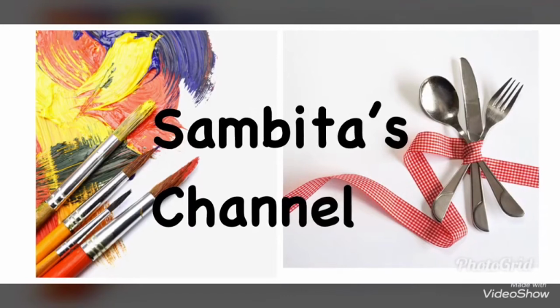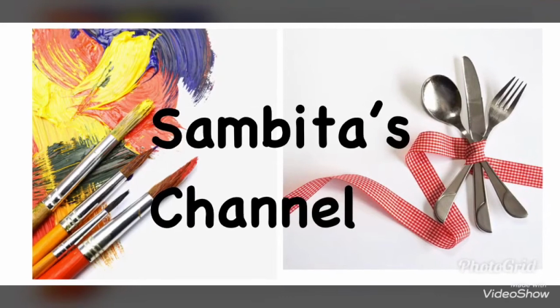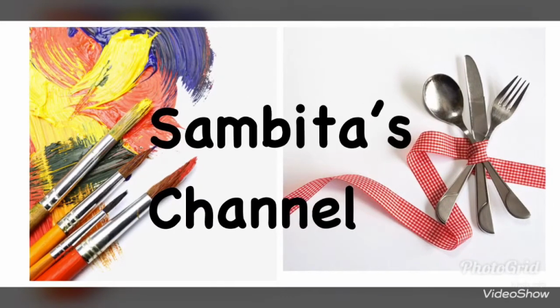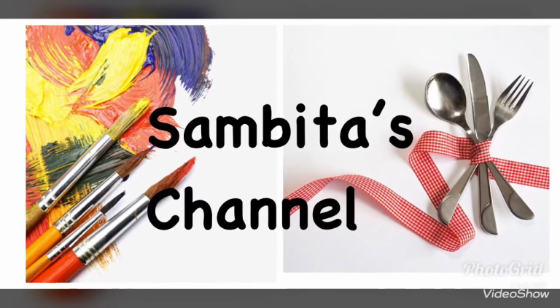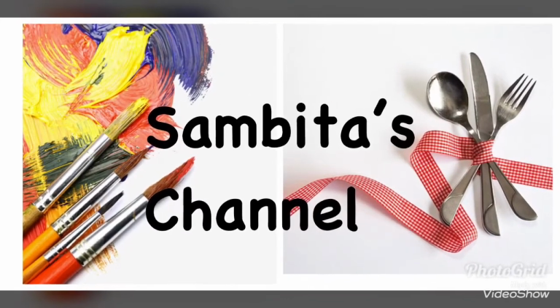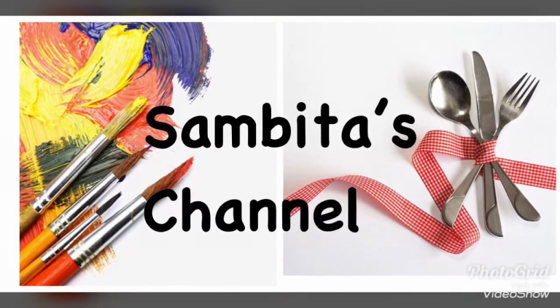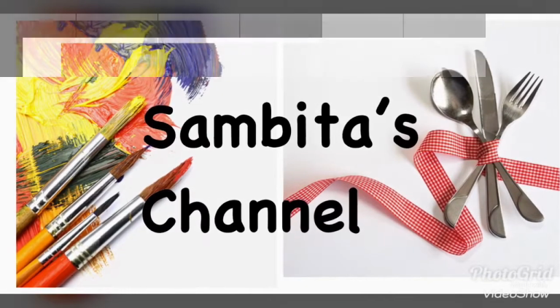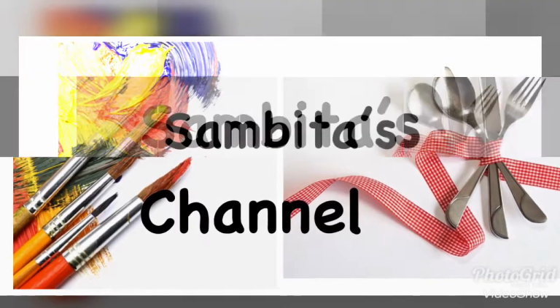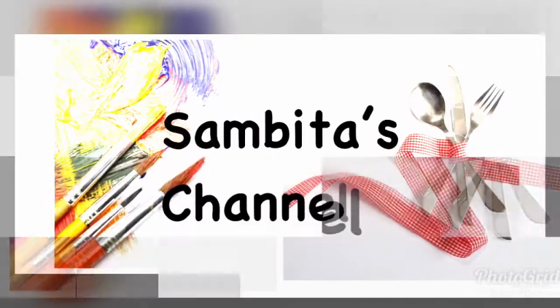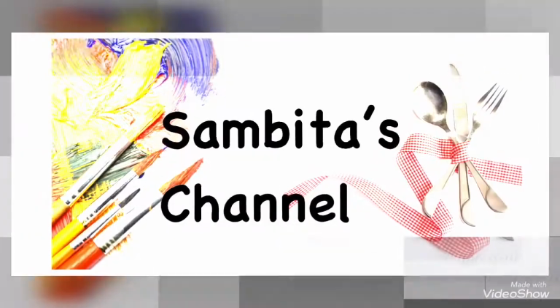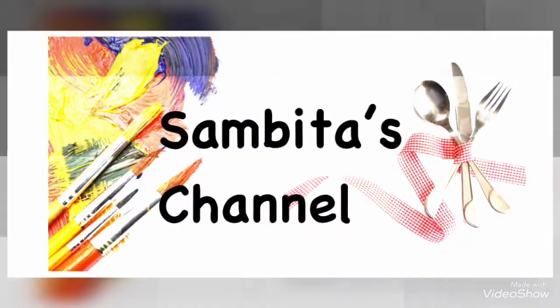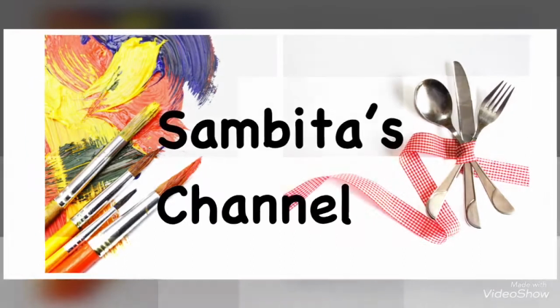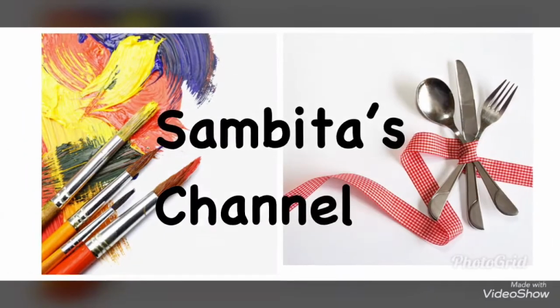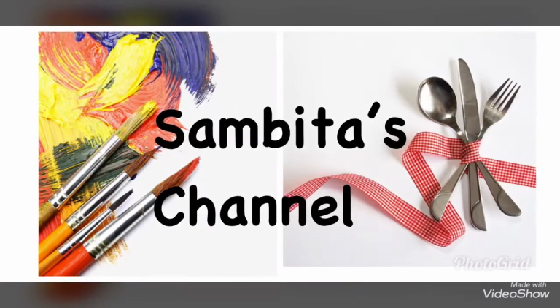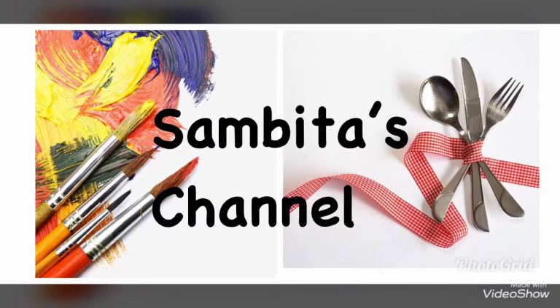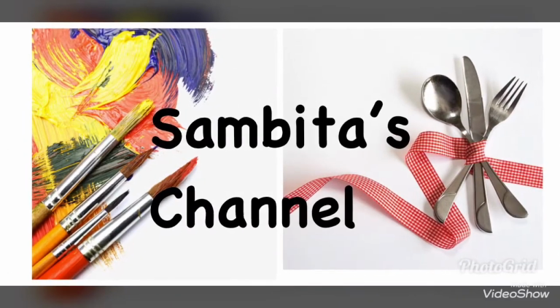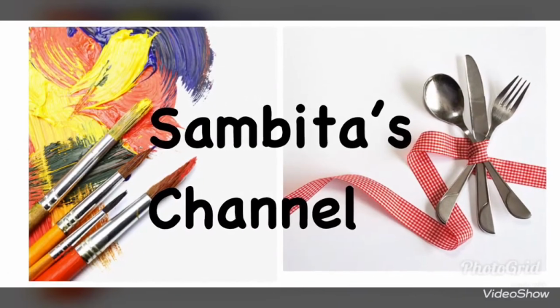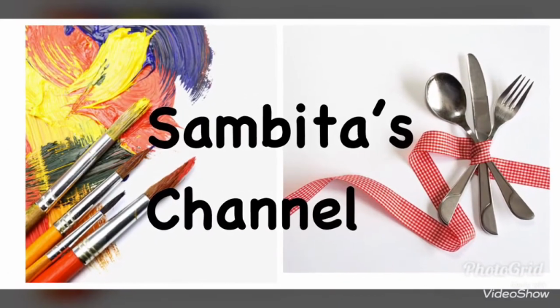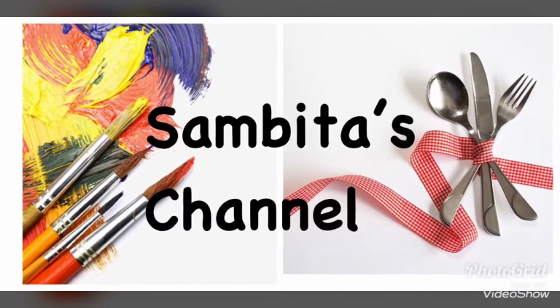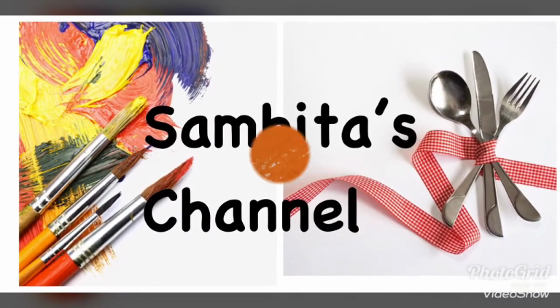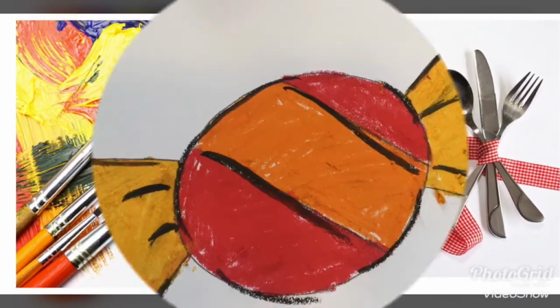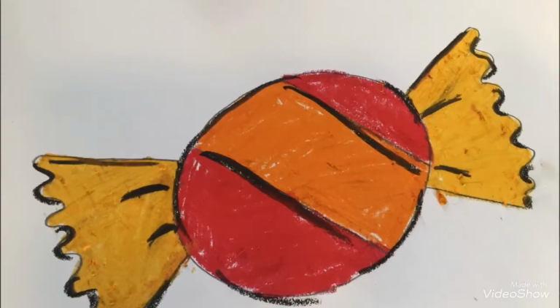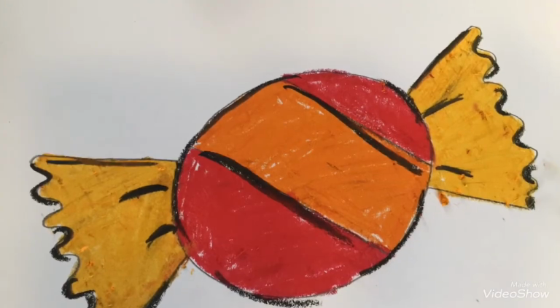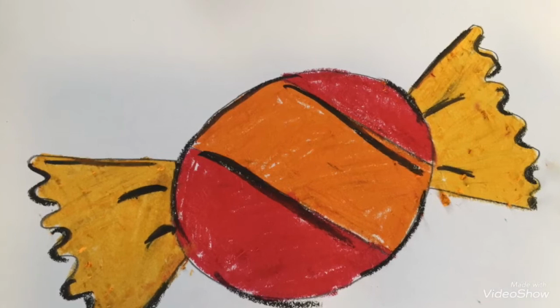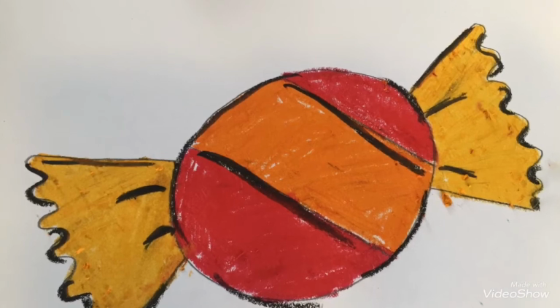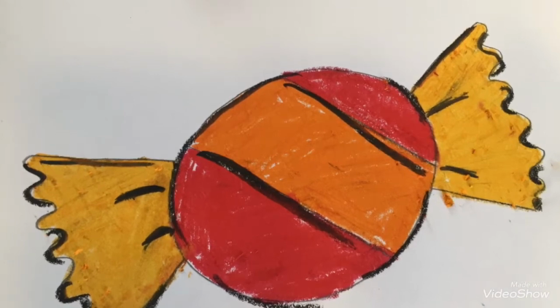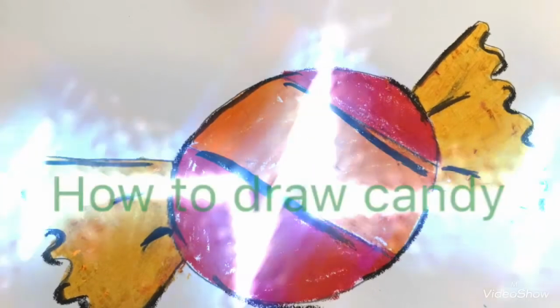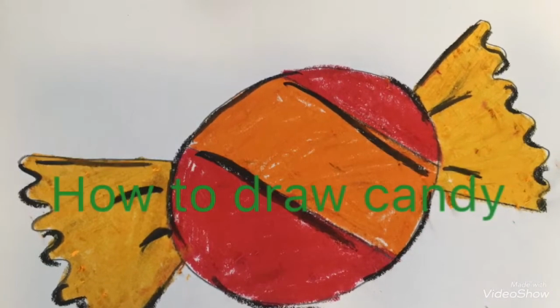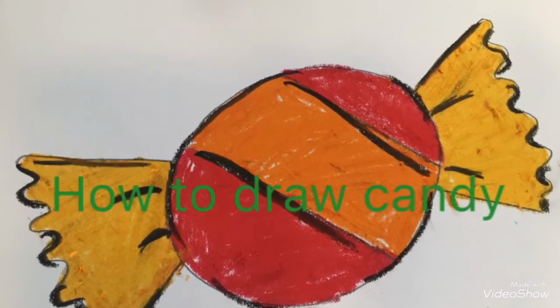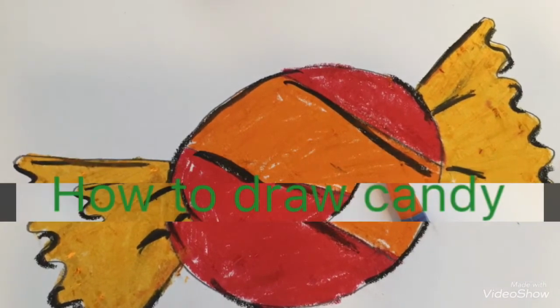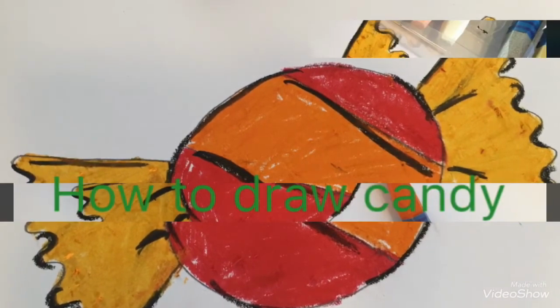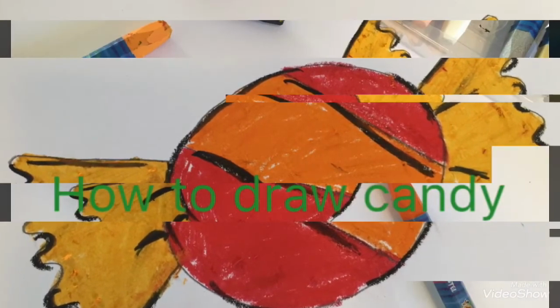Hello friends, I am Sambita. Welcome to my channel. Today's lesson is for all my little friends, parents and teachers. Today, I will show you how to draw candy.